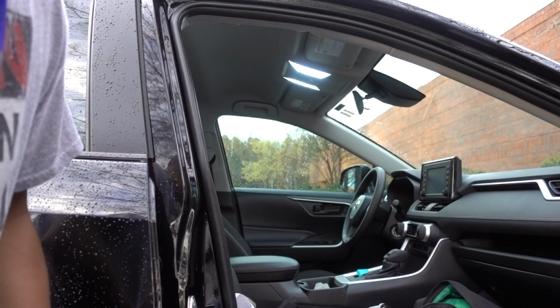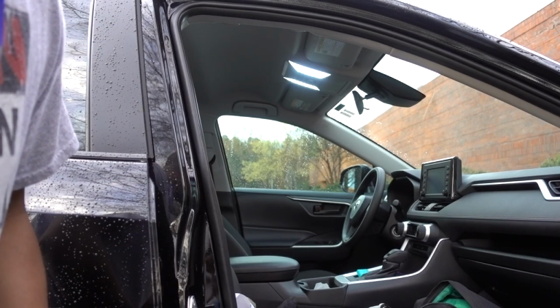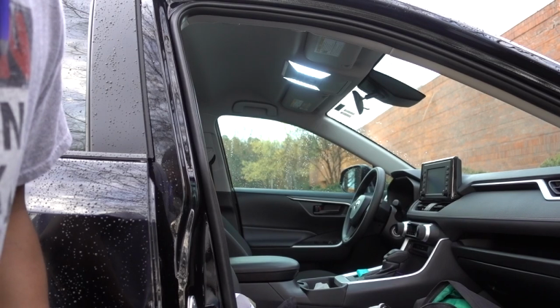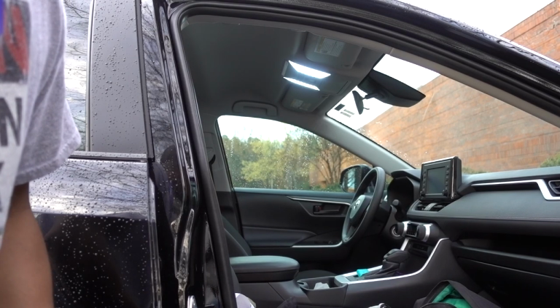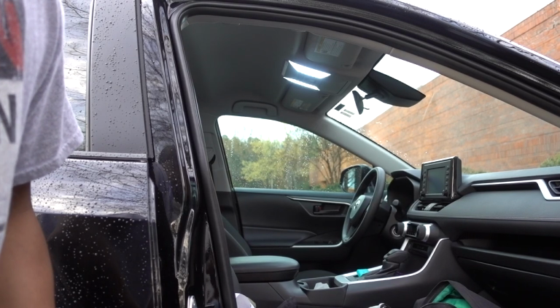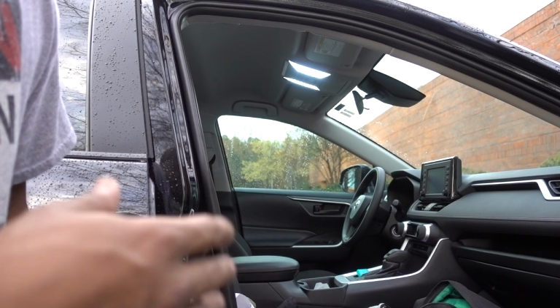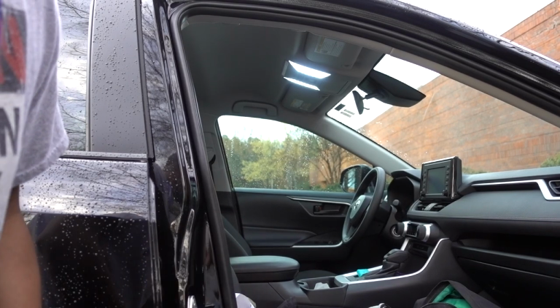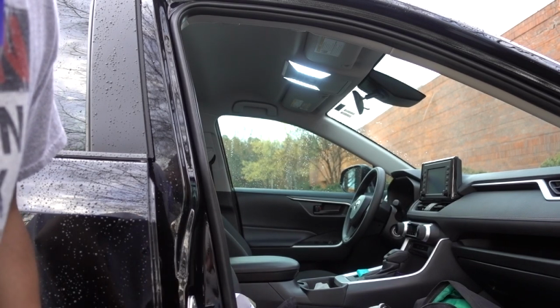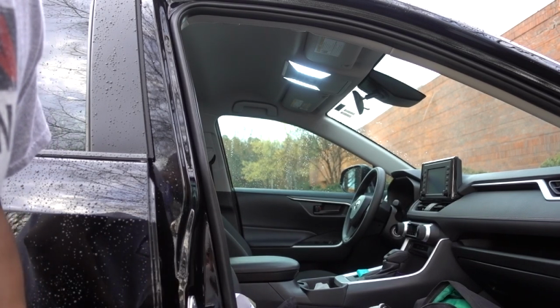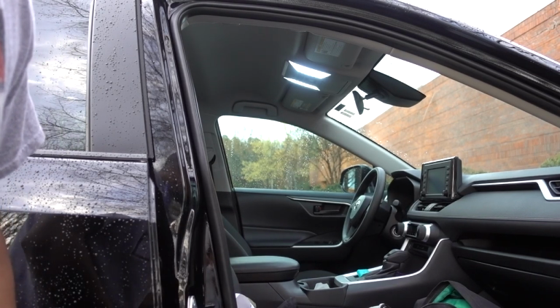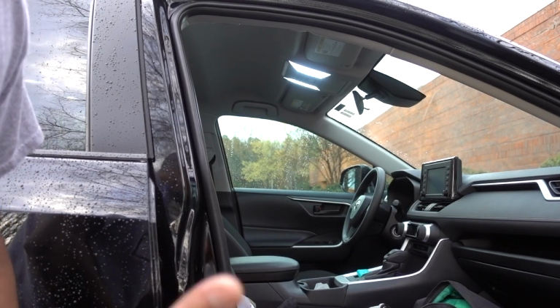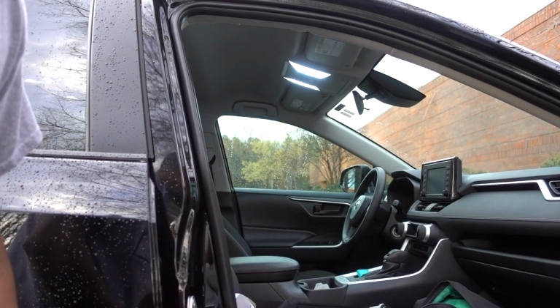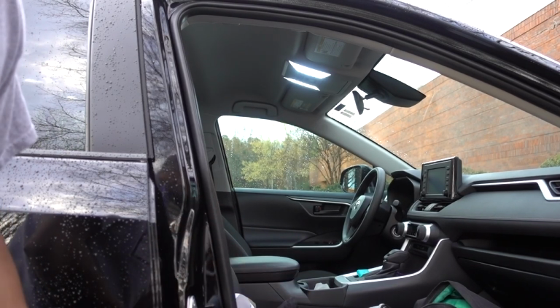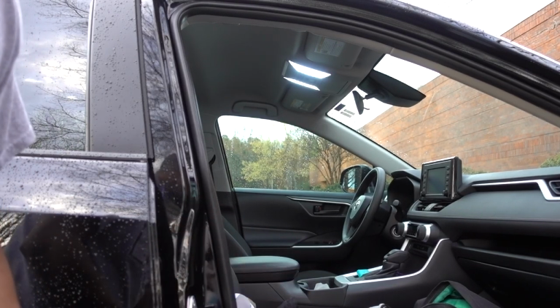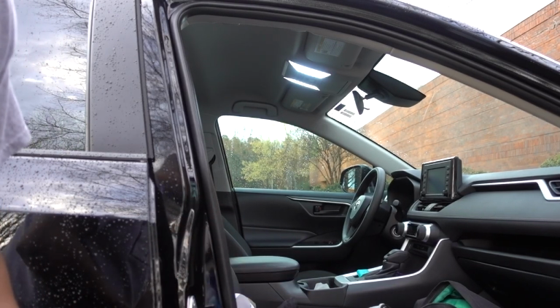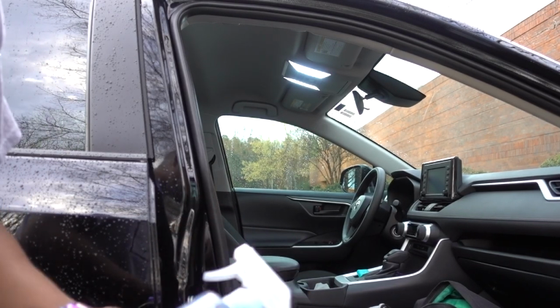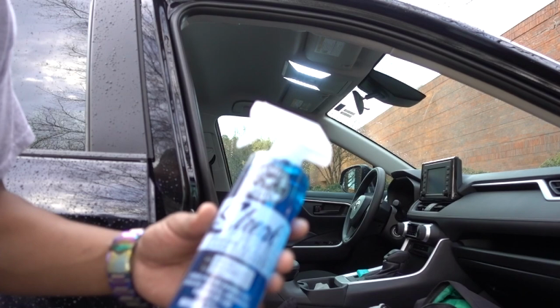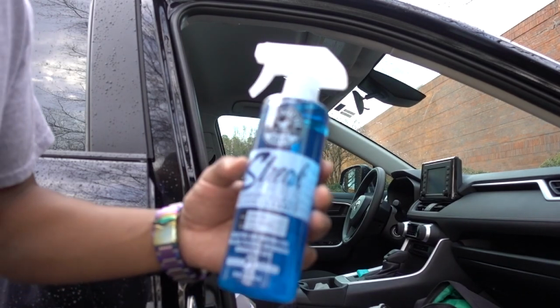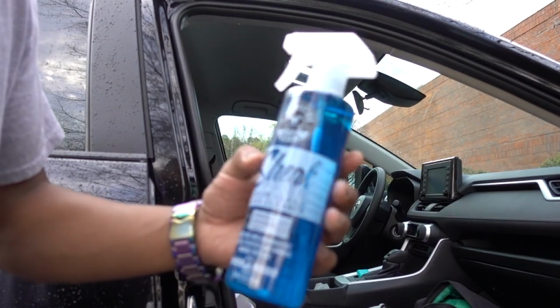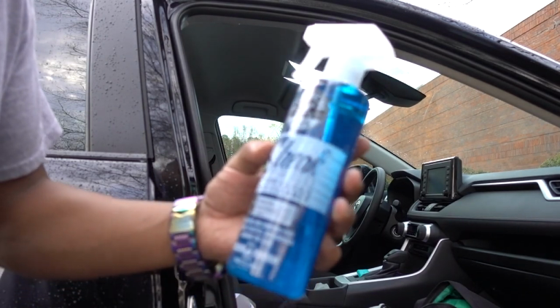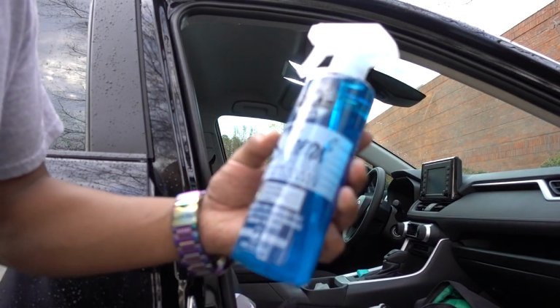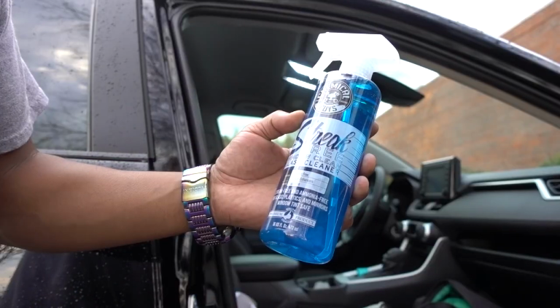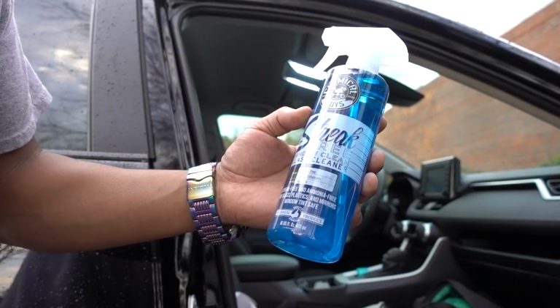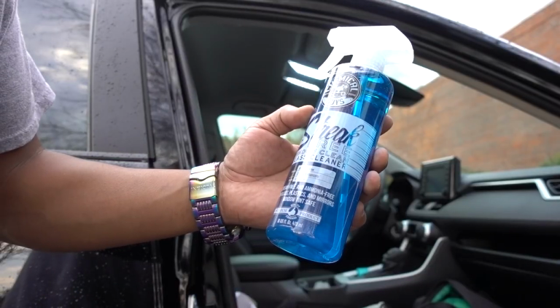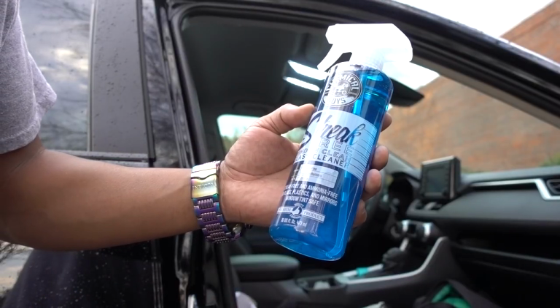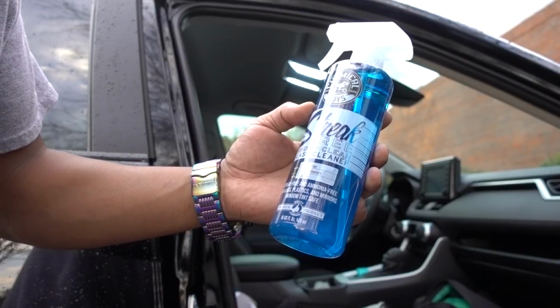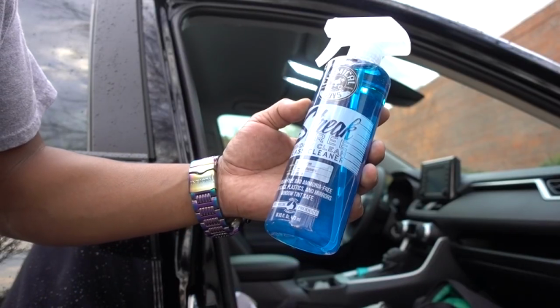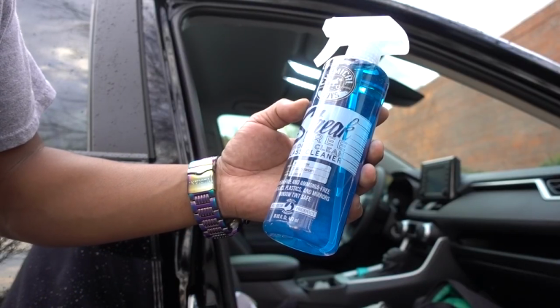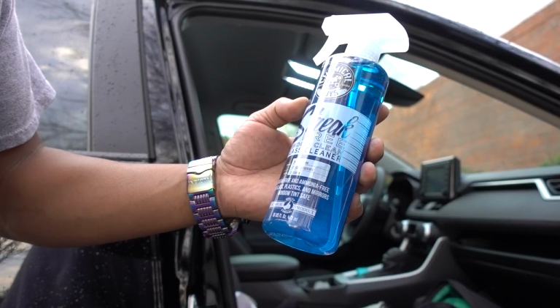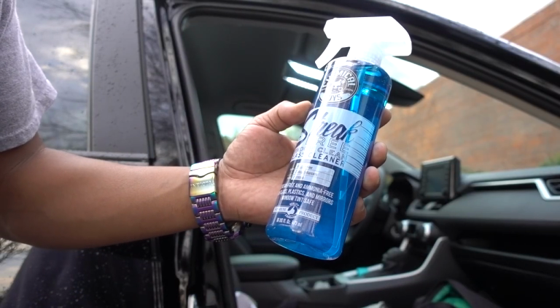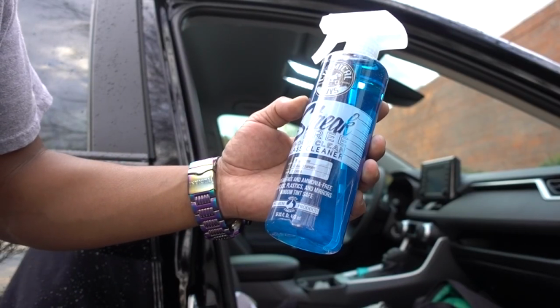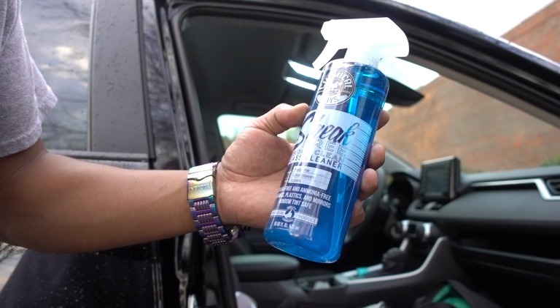The problem is that every time that I clean the windows, I have streak marks. I'm going to try this product — Chemical Guys Streak Free Window Clean, glass cleaning.